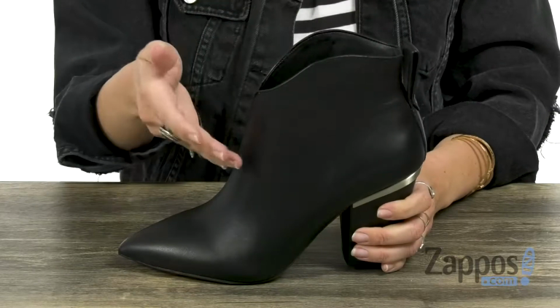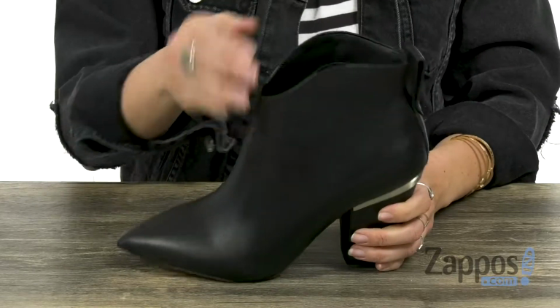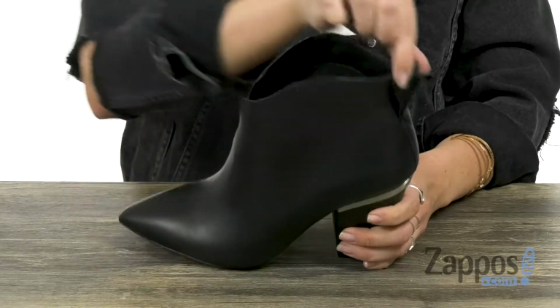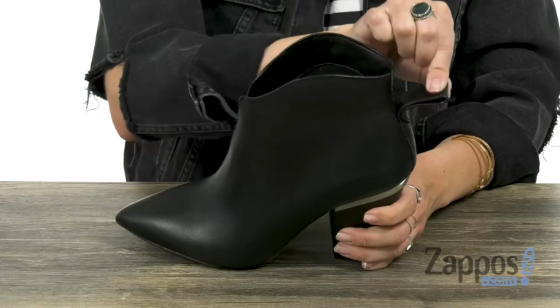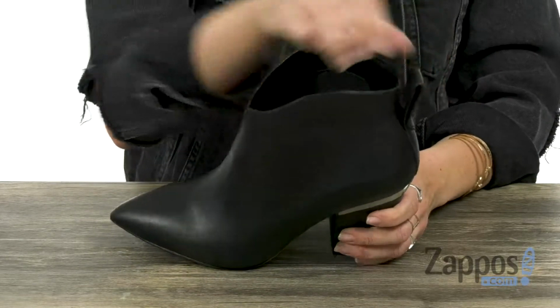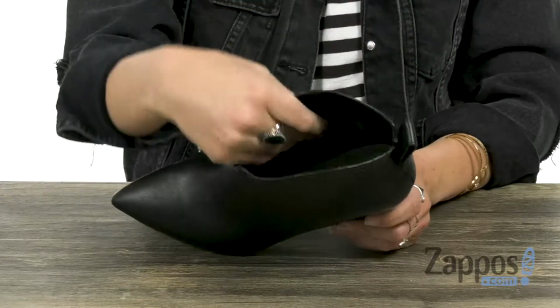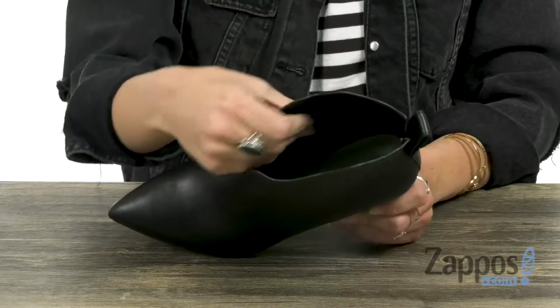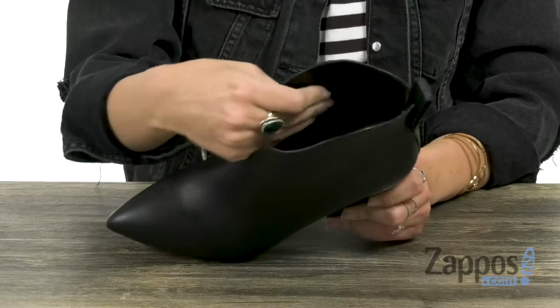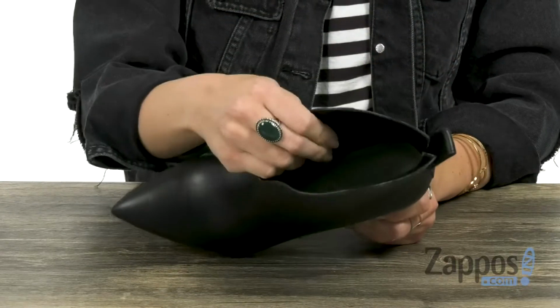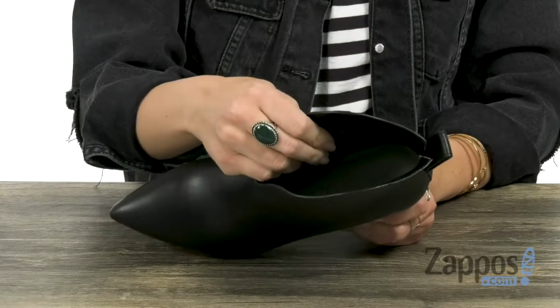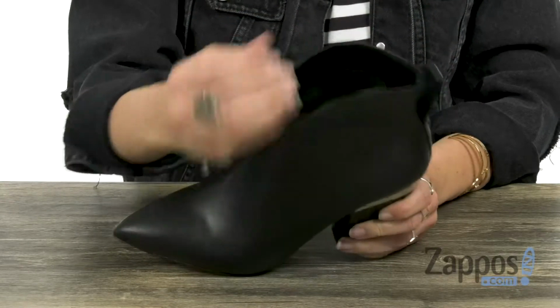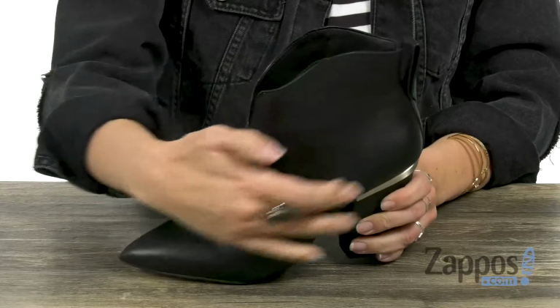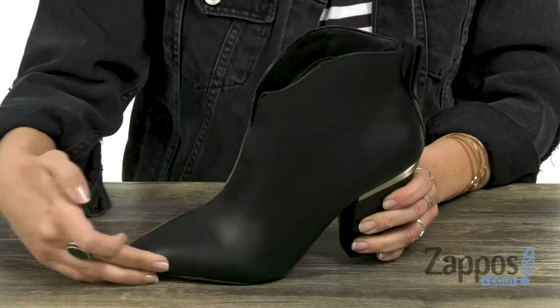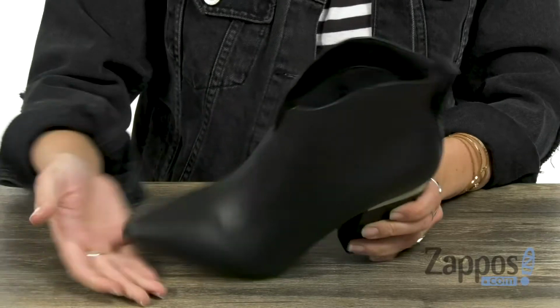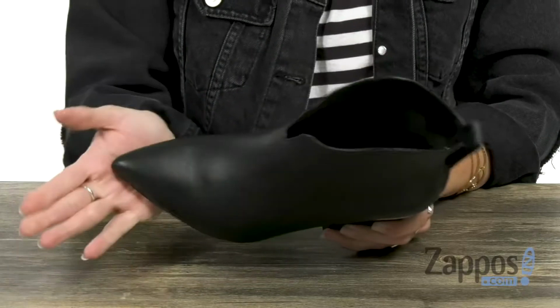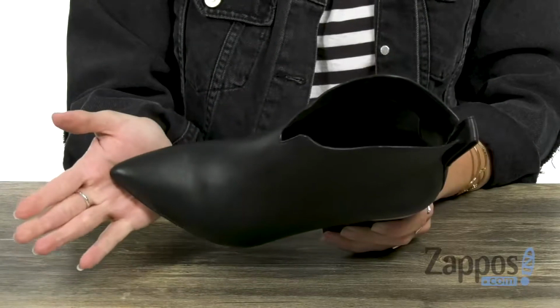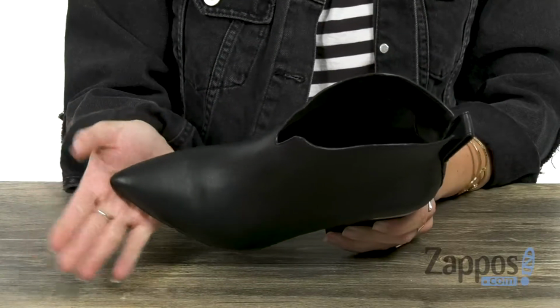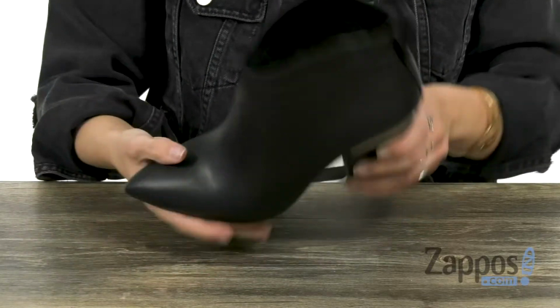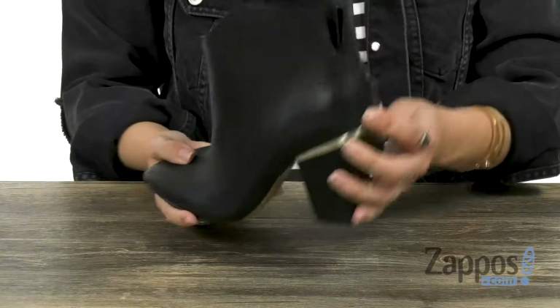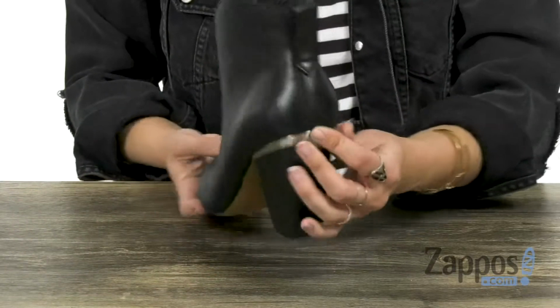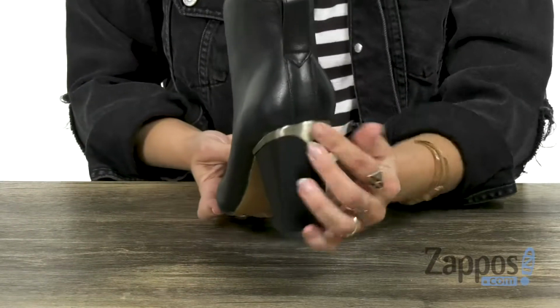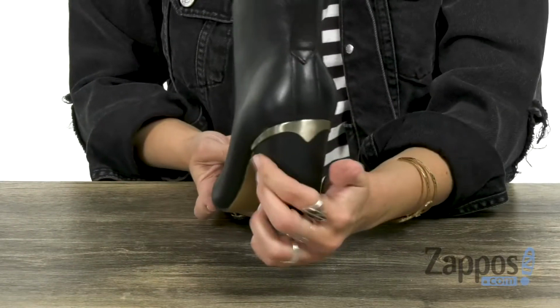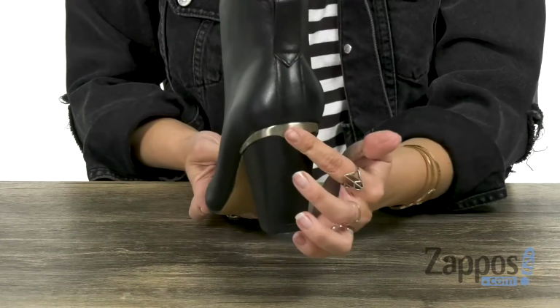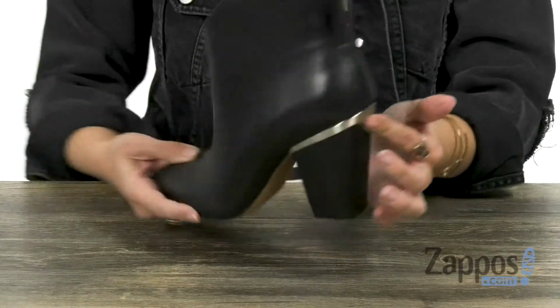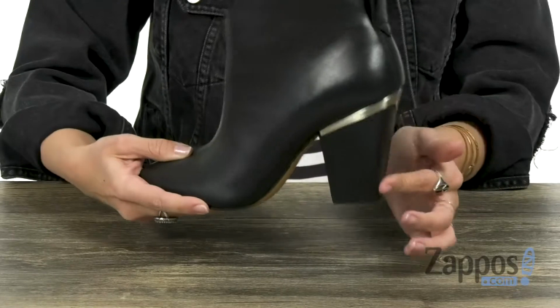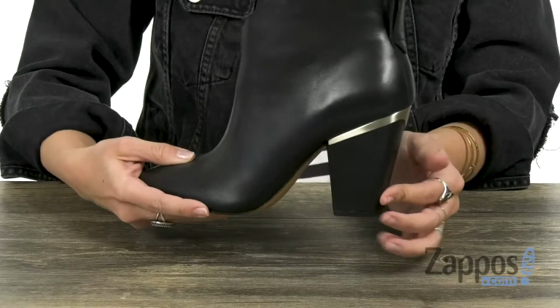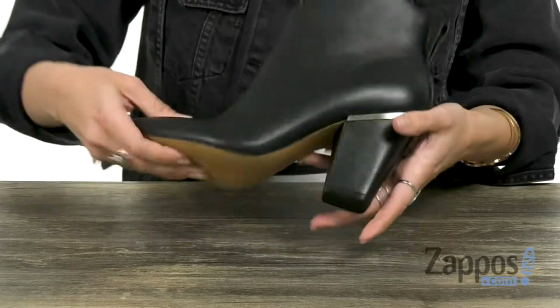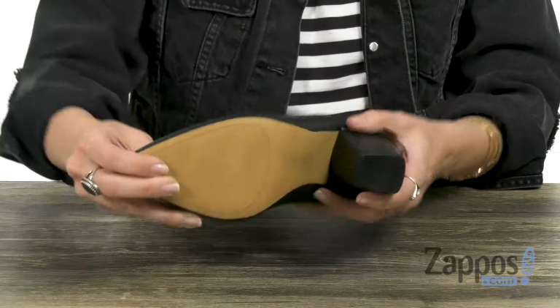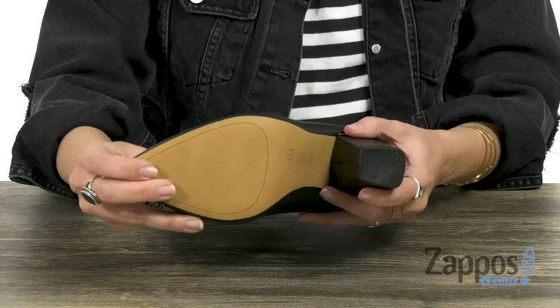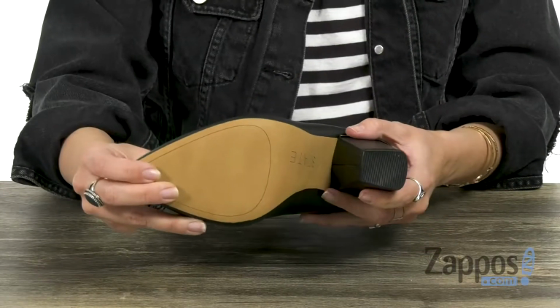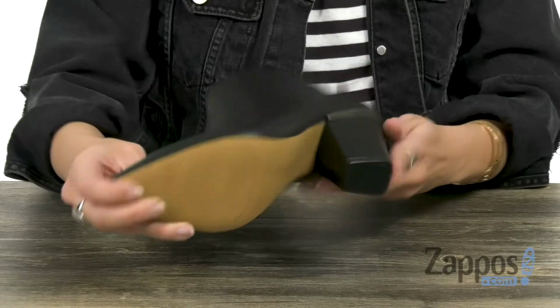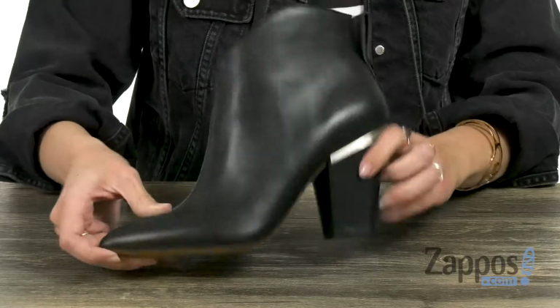They're easy to put on and have a back pull tab as well. Inside is going to give you a synthetic lining with light padding in the footbed. It gives you a pointed toe, a little bit of metallic detailing there at the top of the wrapped heel, and the bottom is a synthetic outsole.